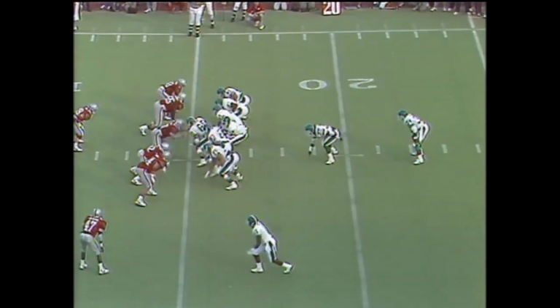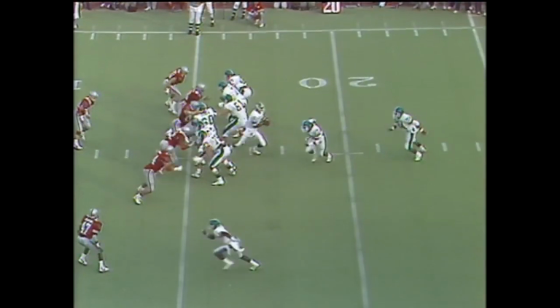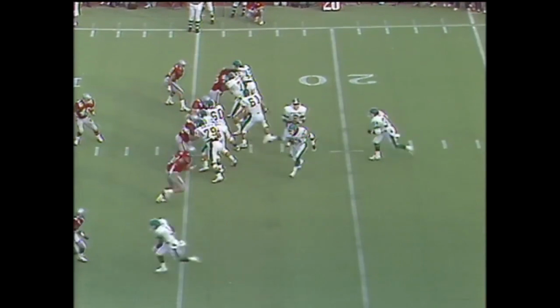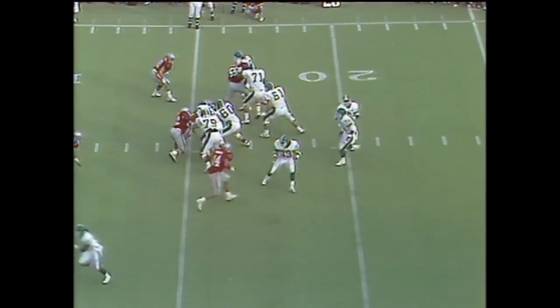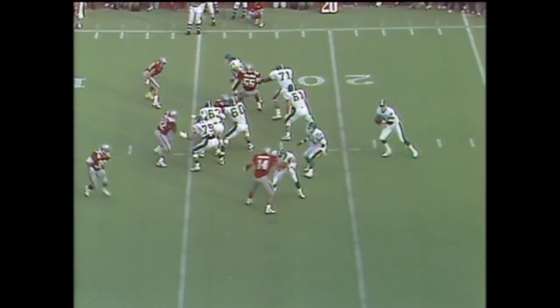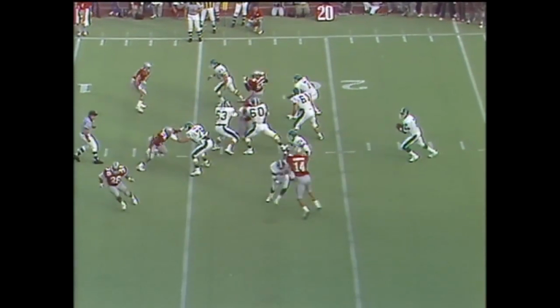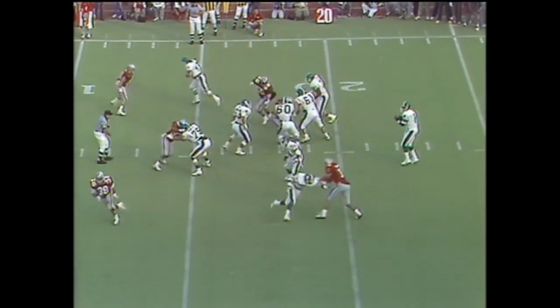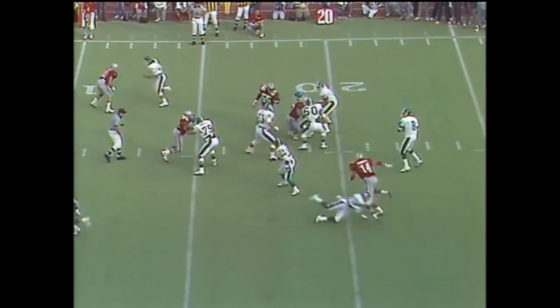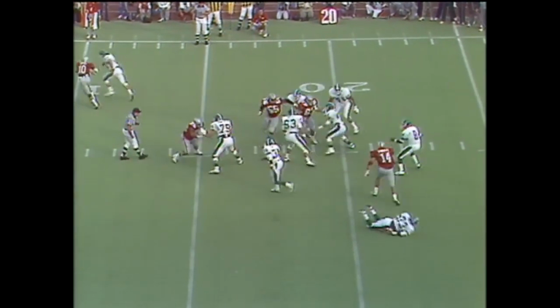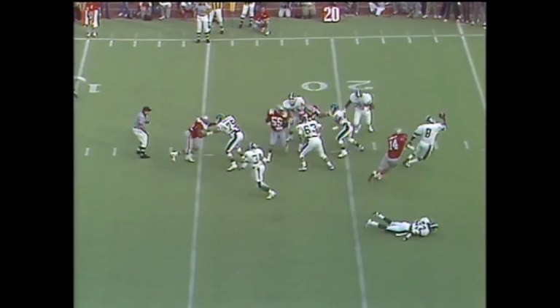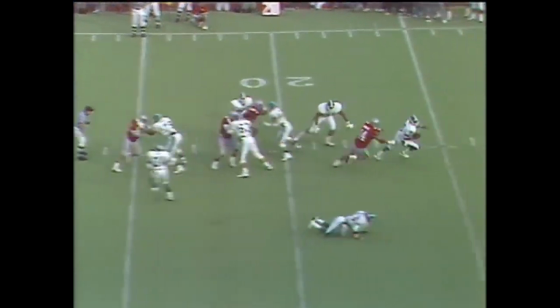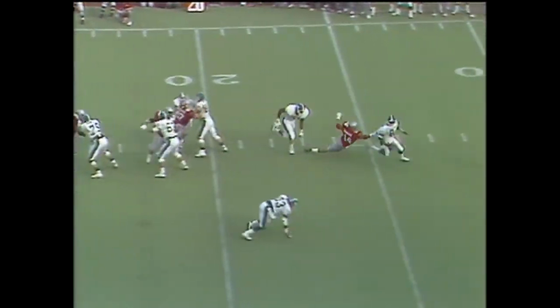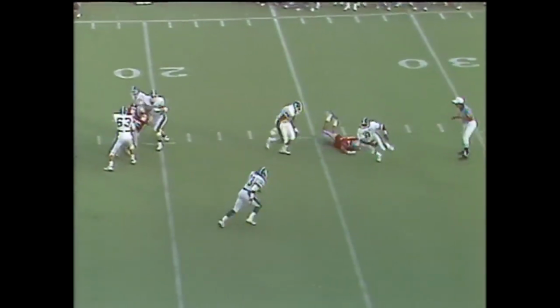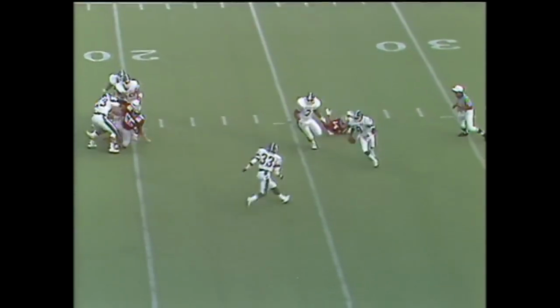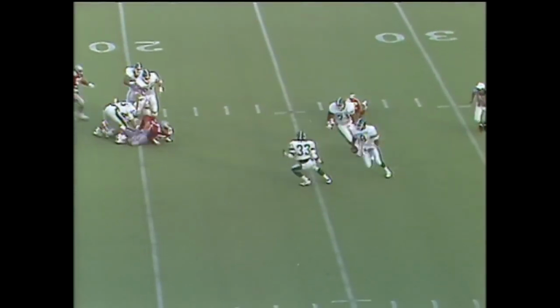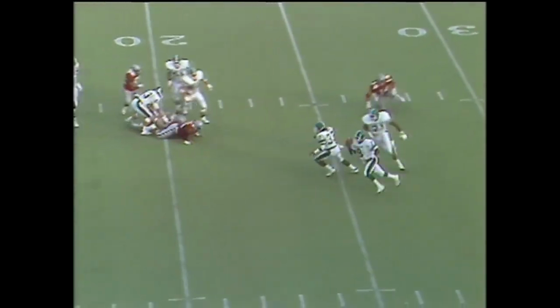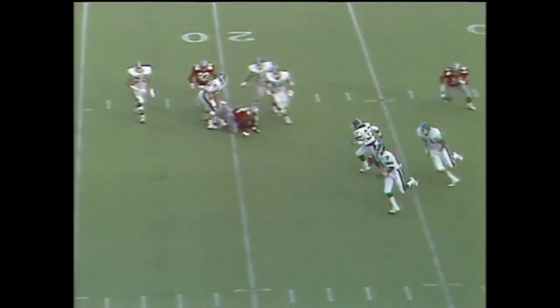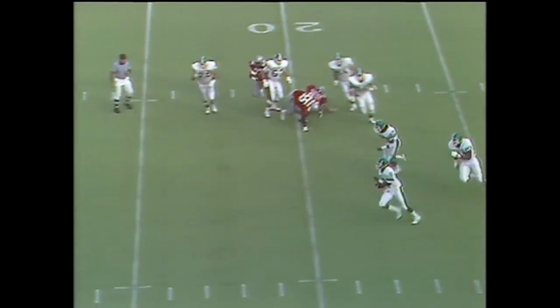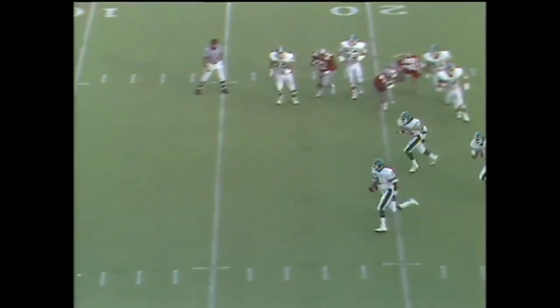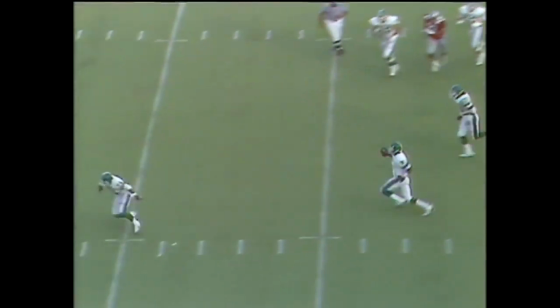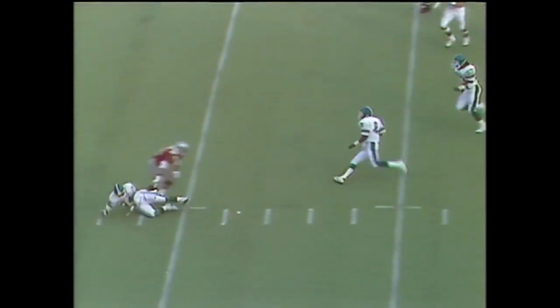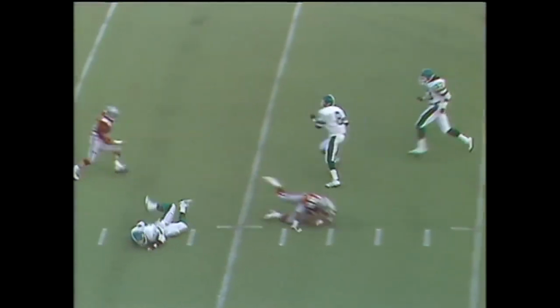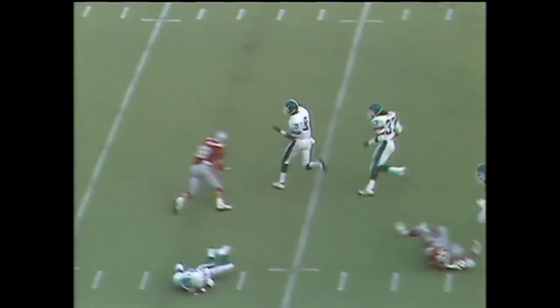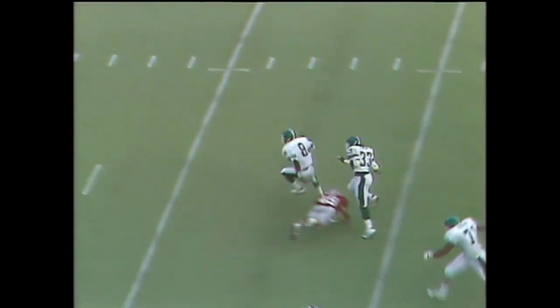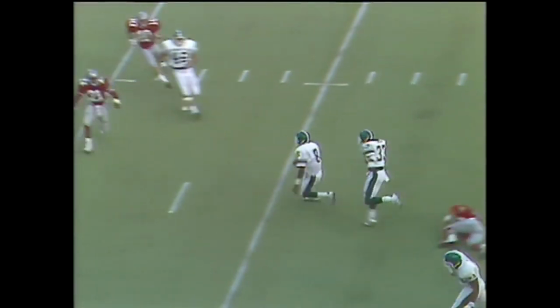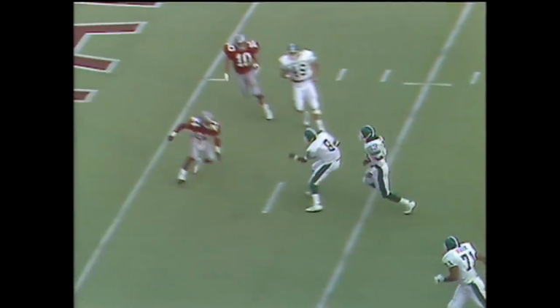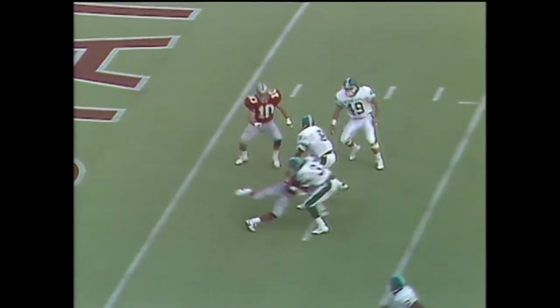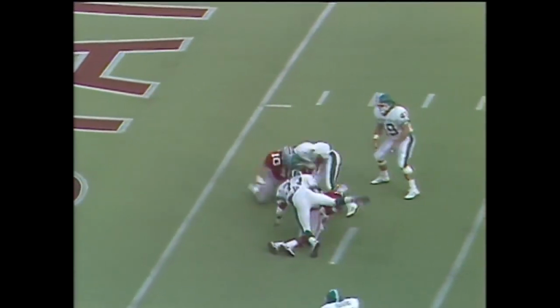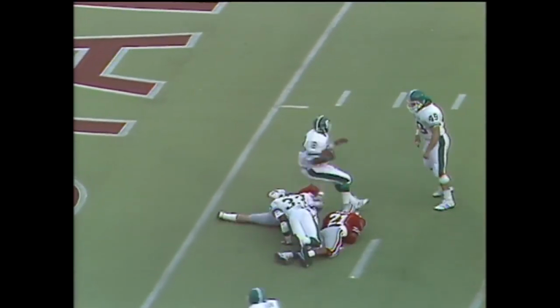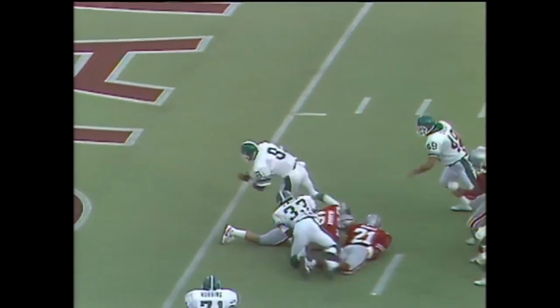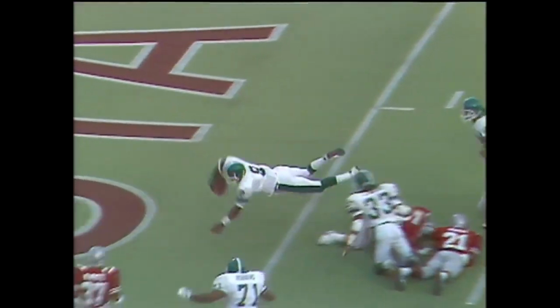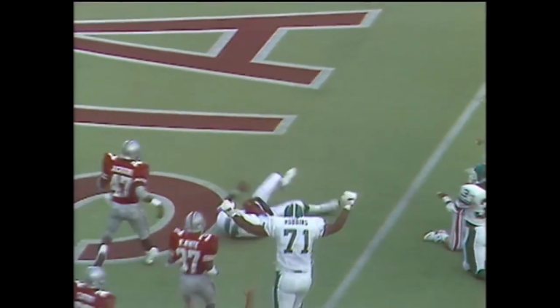Second down, nine. McAllister with time. Now Cumberland's coming after him — he spins out of there. Nice move. Look at this athletic move — to the 10, five. McAllister lunging — touchdown.